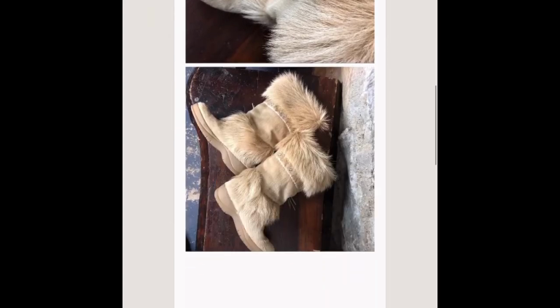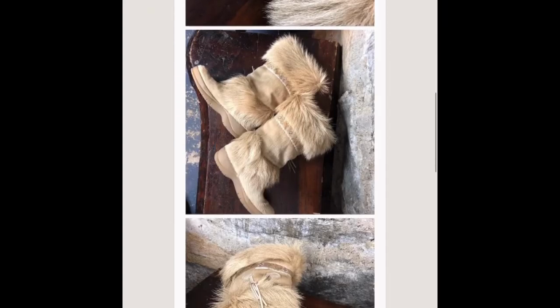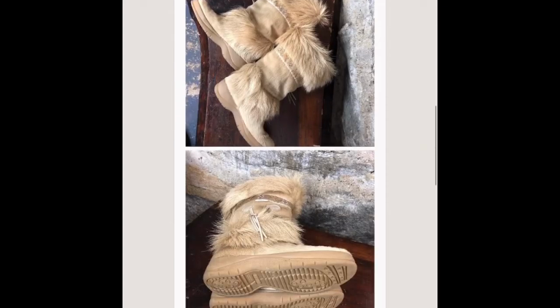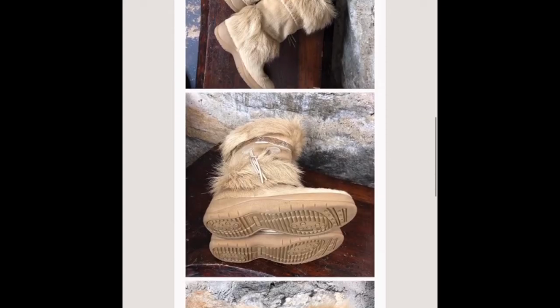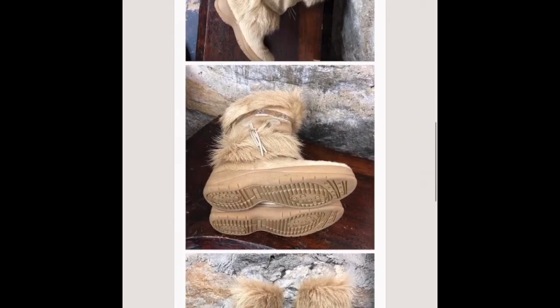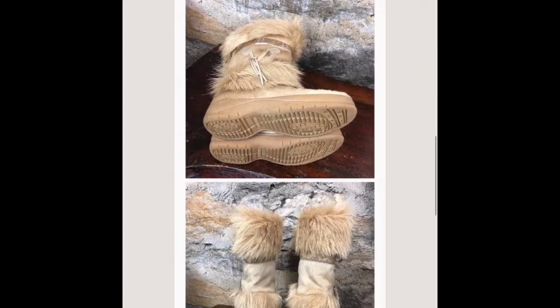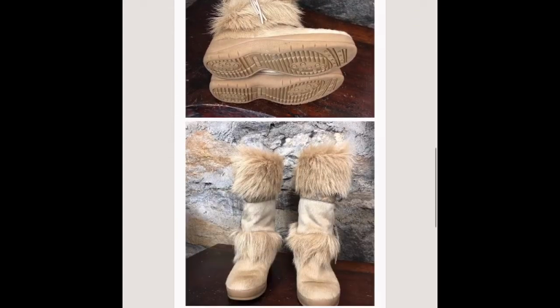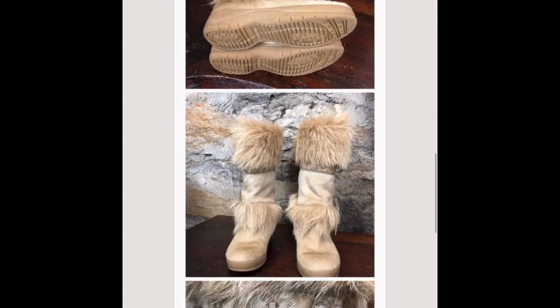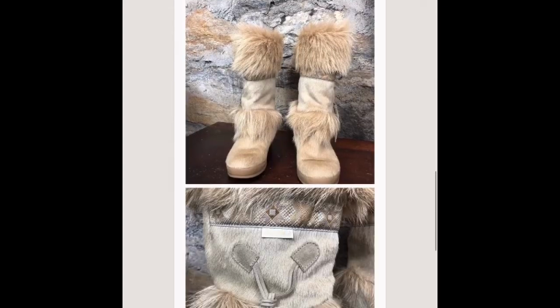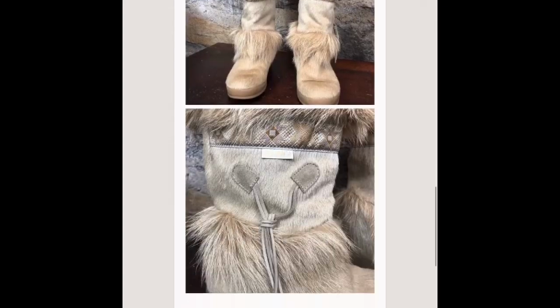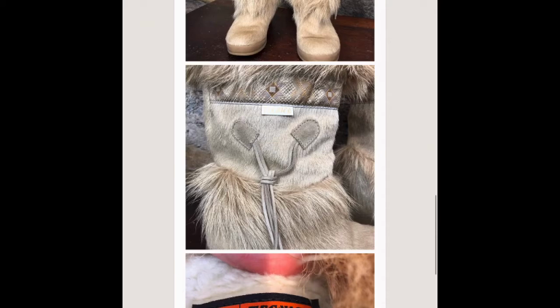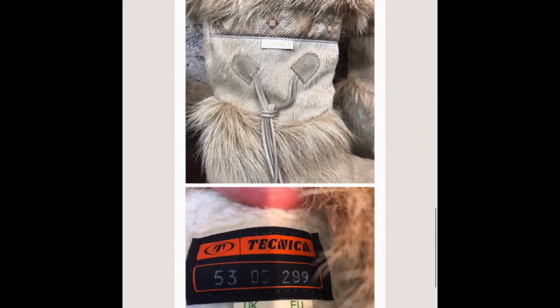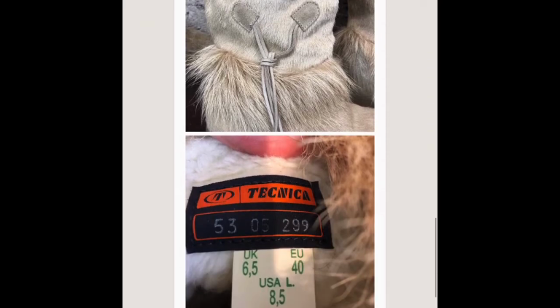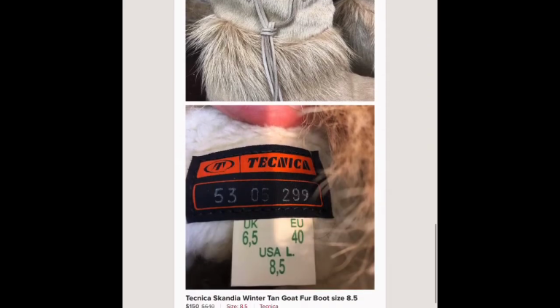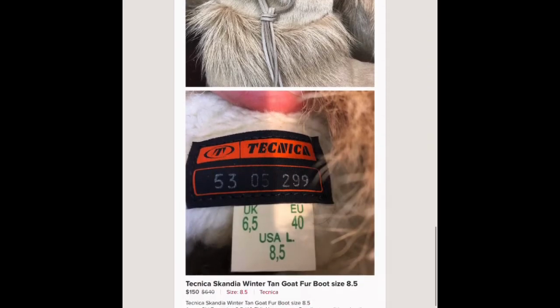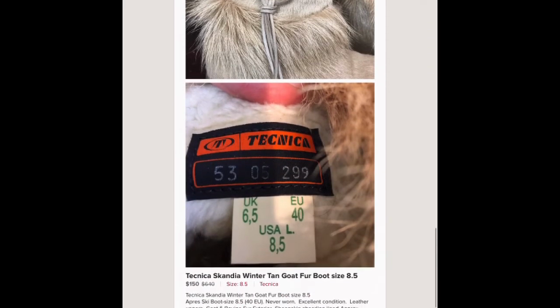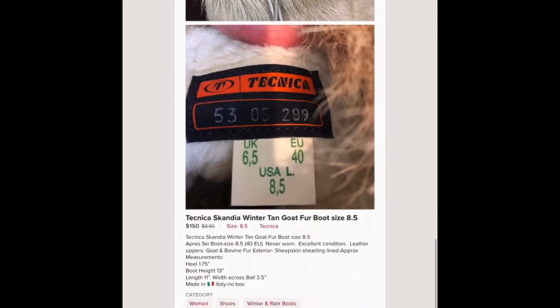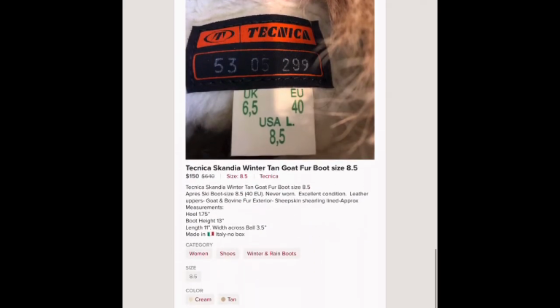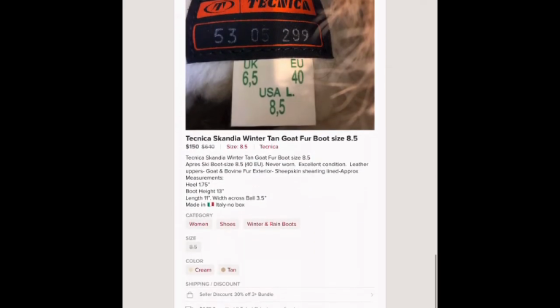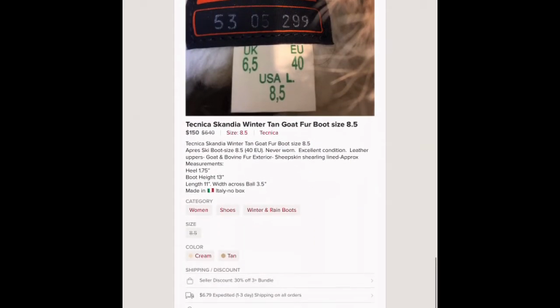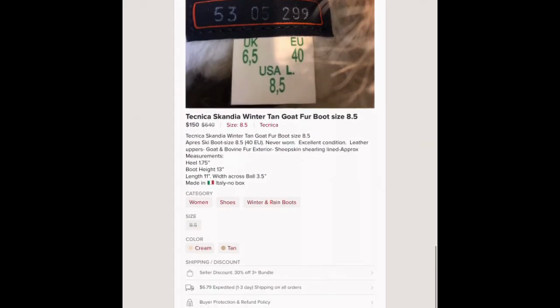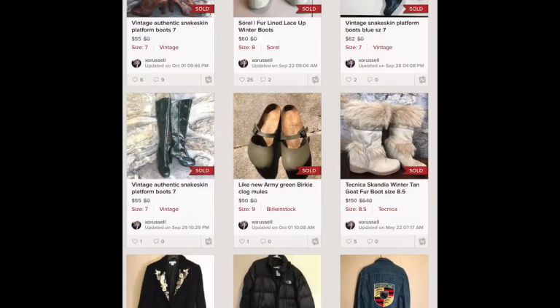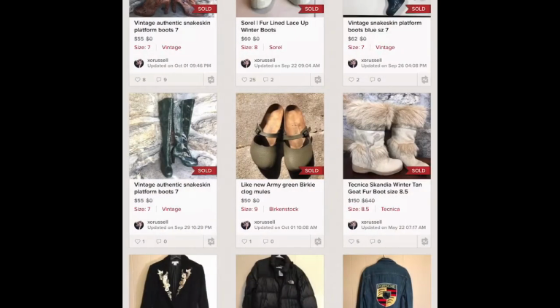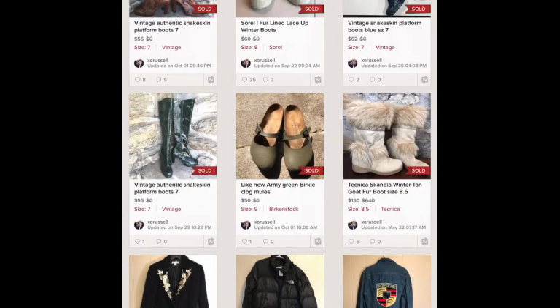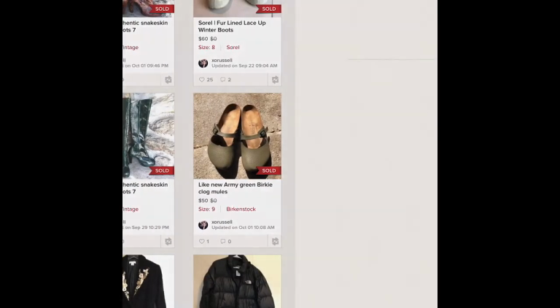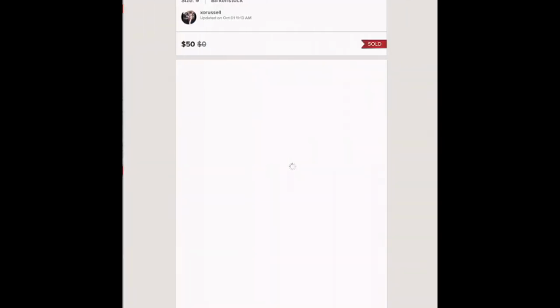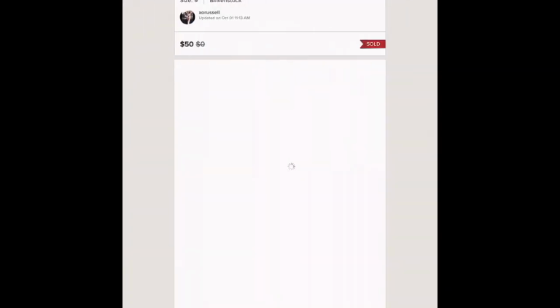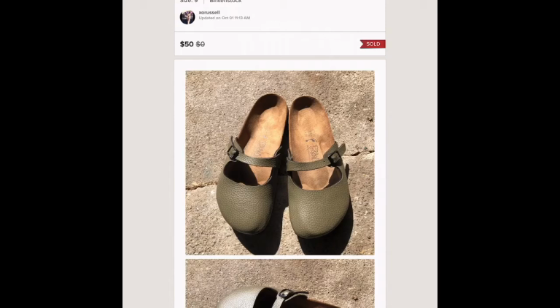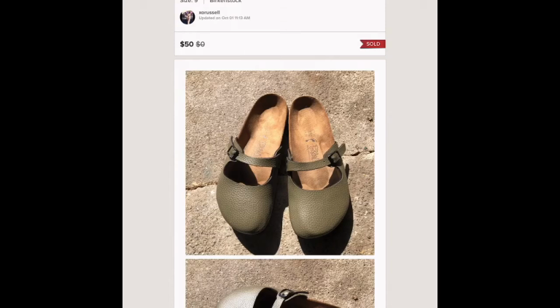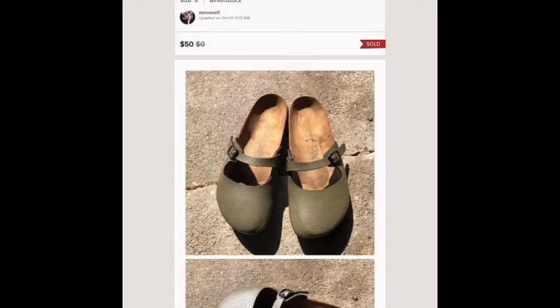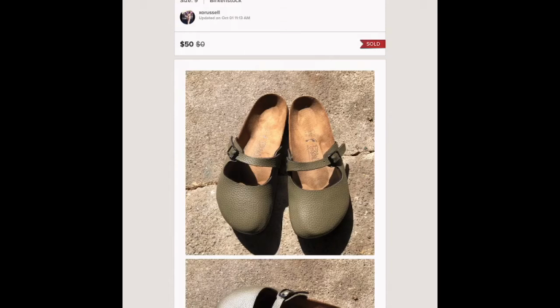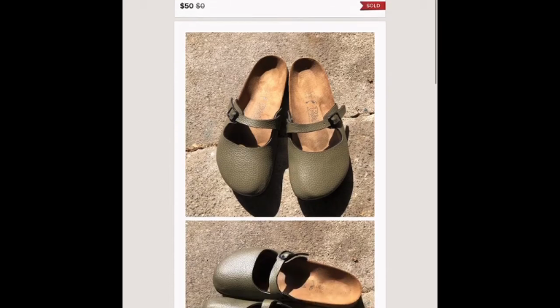These I bought the season prior — they are goat fur Tecnica boots, I believe is the name. They were new and I bought them last season in a bag sale. I waited because I knew I'd get my money on them and I sold them for 150 the second winter when it came around.